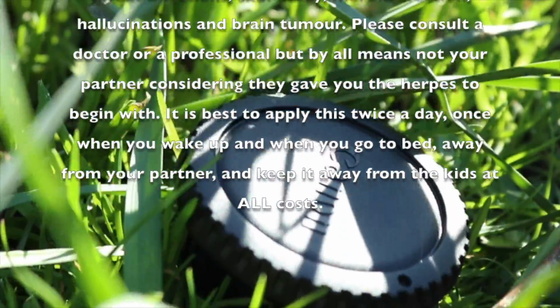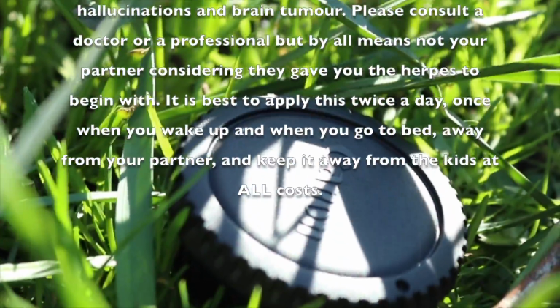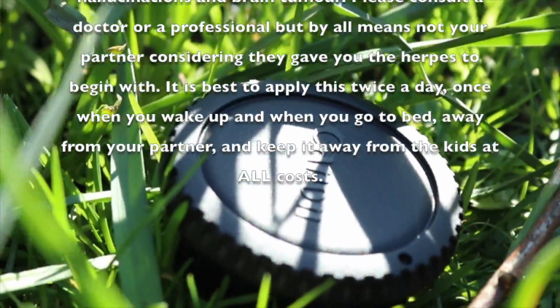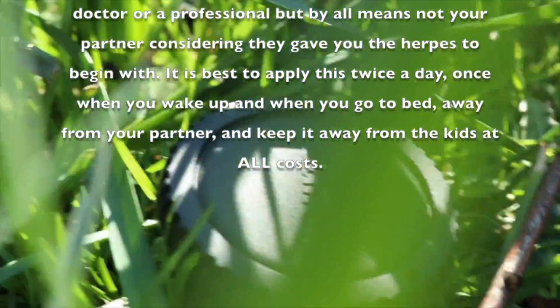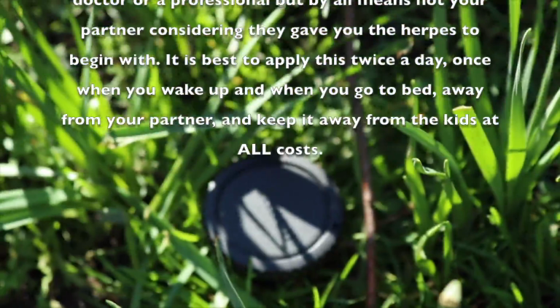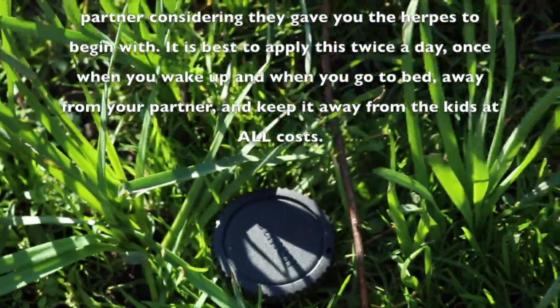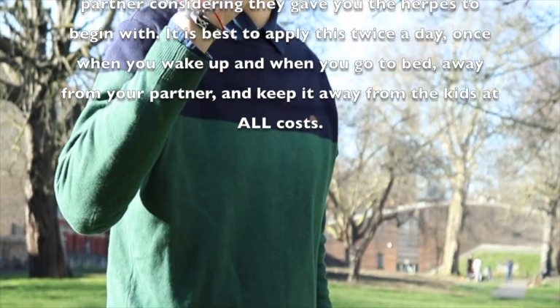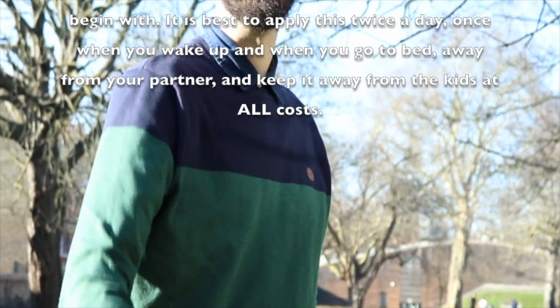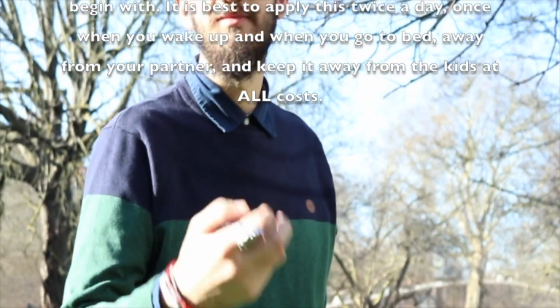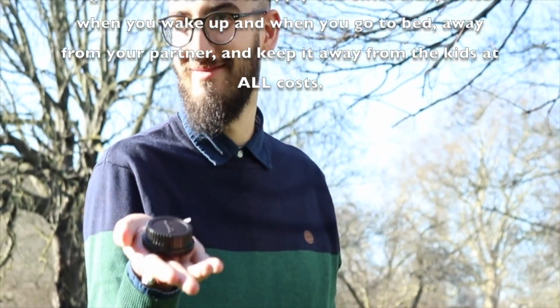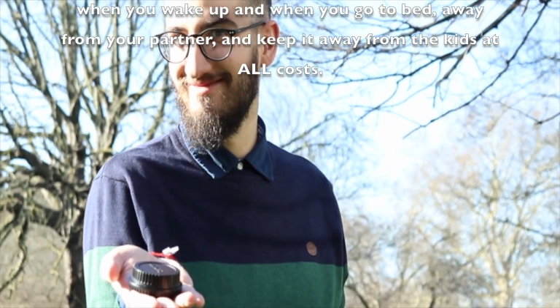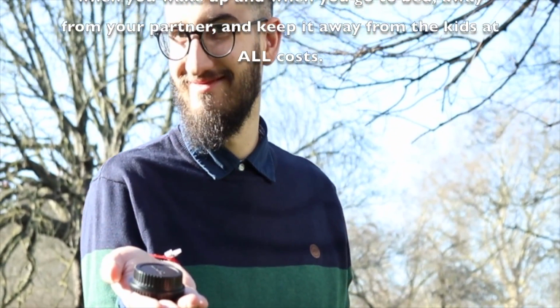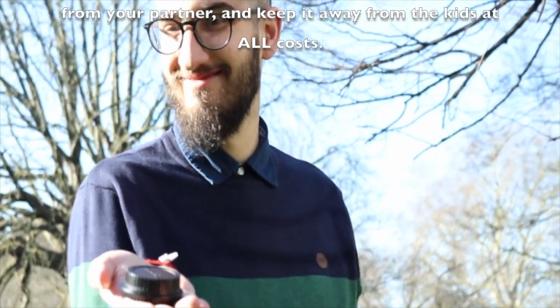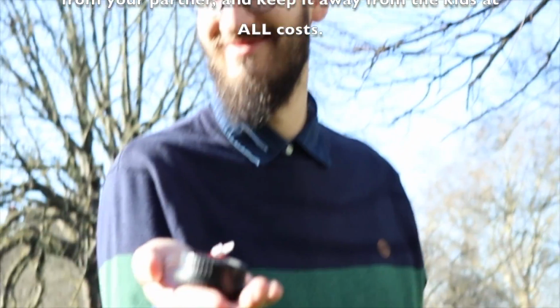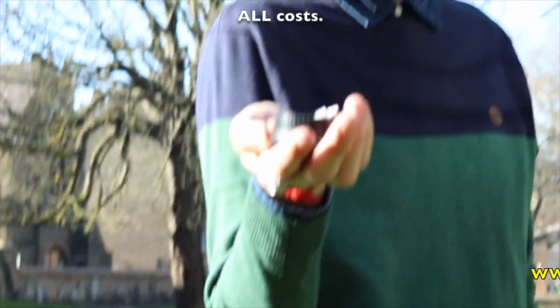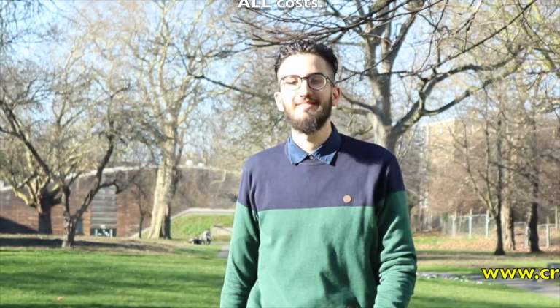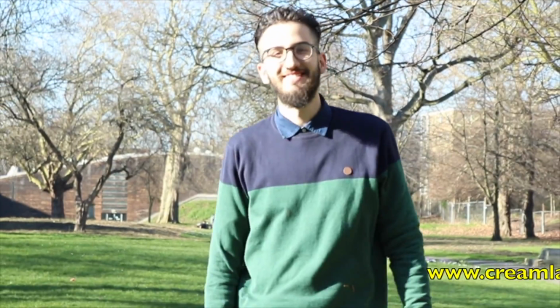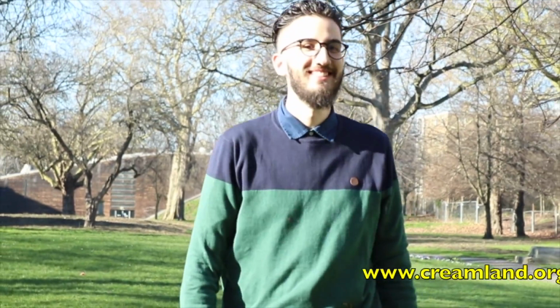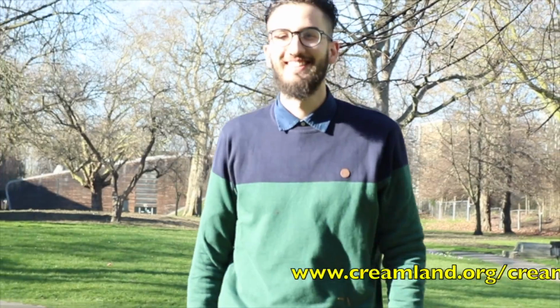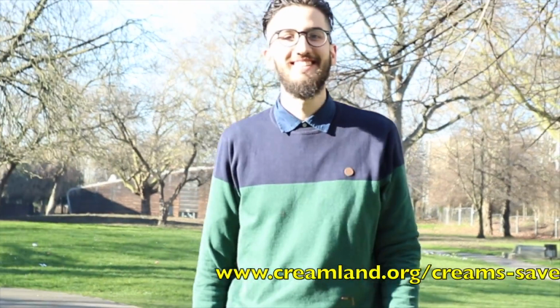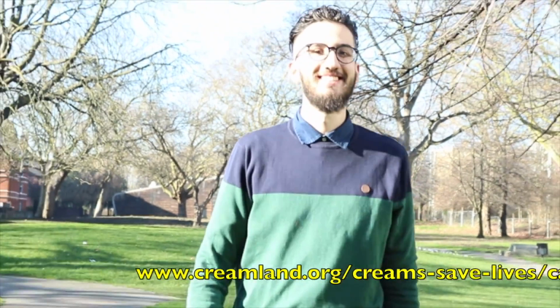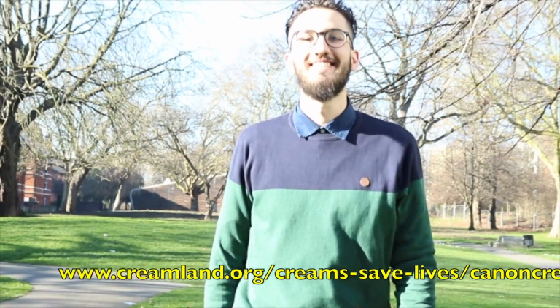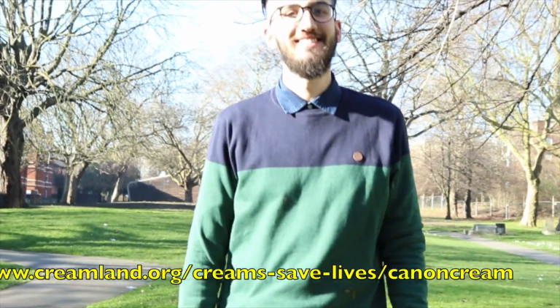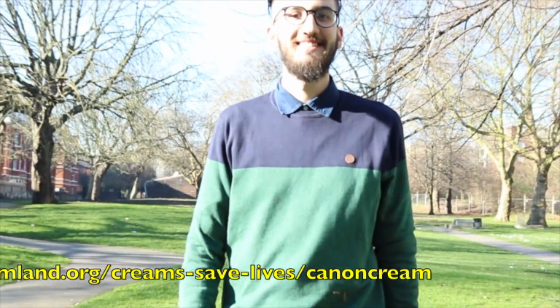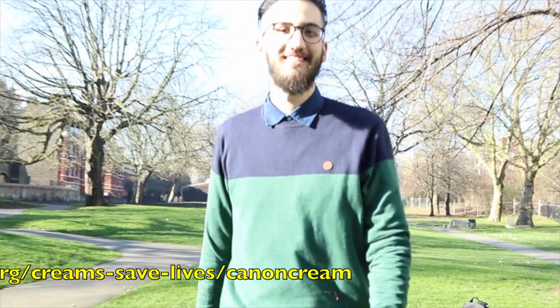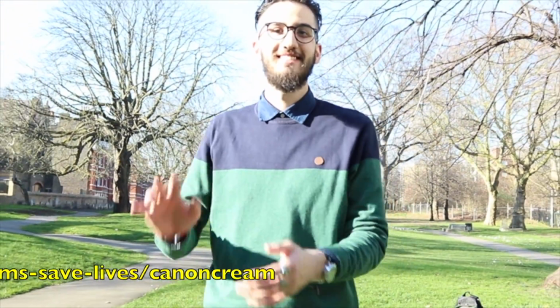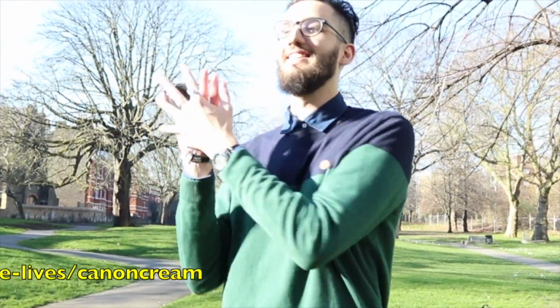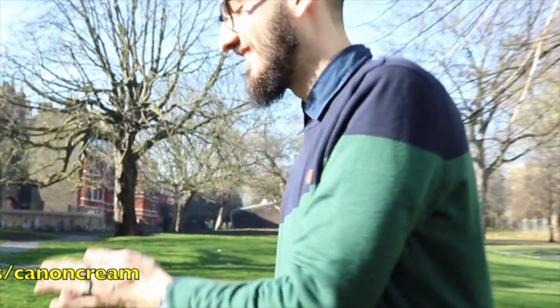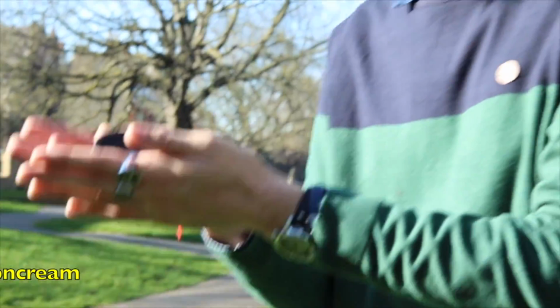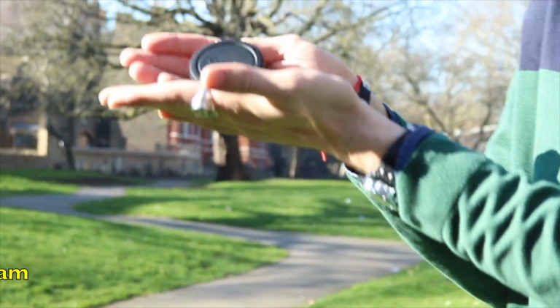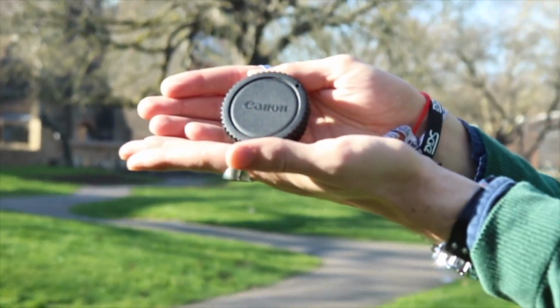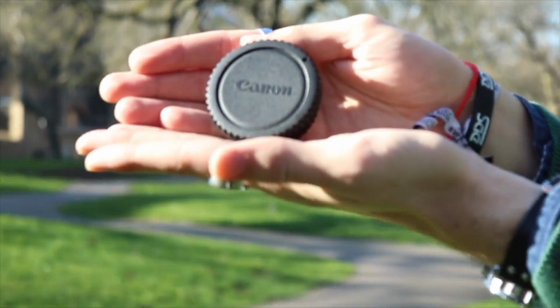And keep it away from kids at all costs. To buy Cannon Cream, please visit our website: www.creamland.org/cream-saves-life/Cannon-Cream. Each item sold separately.